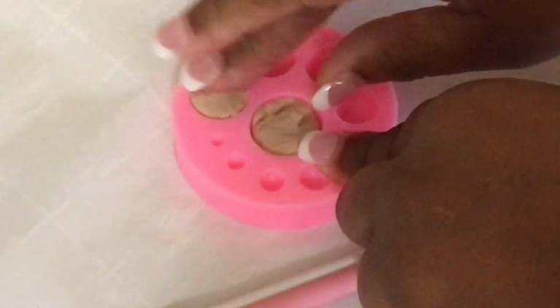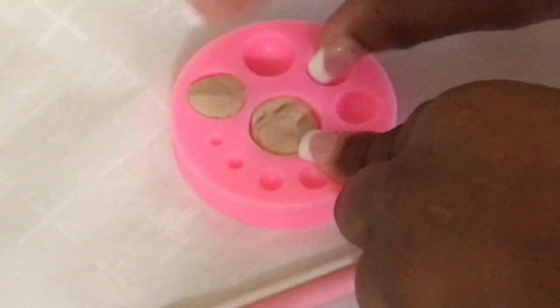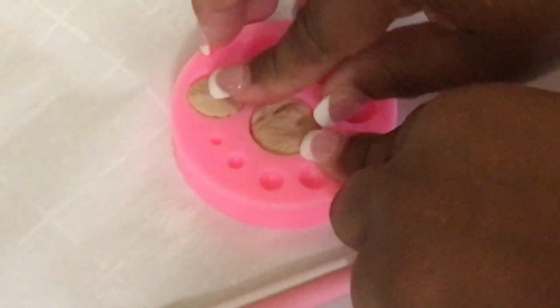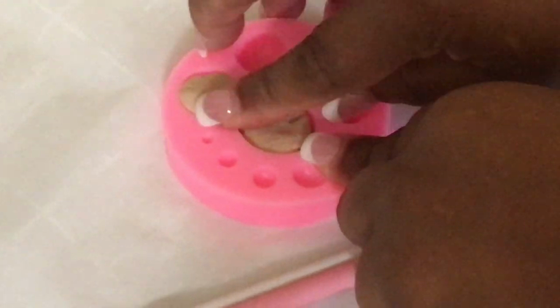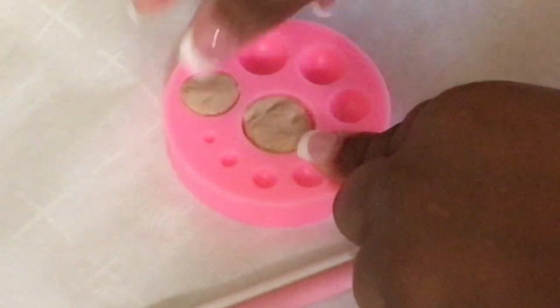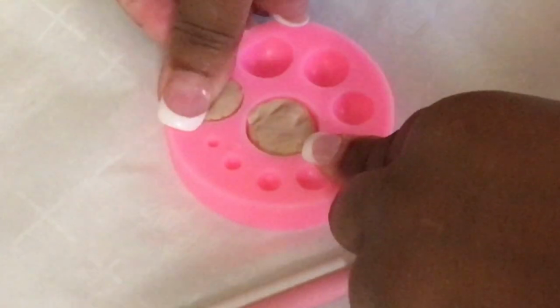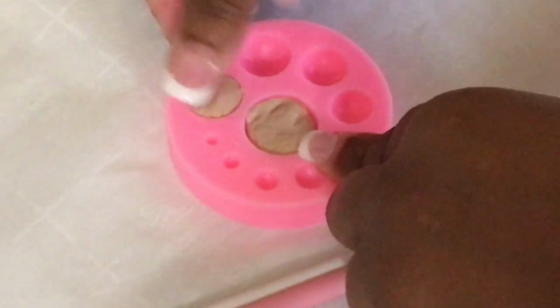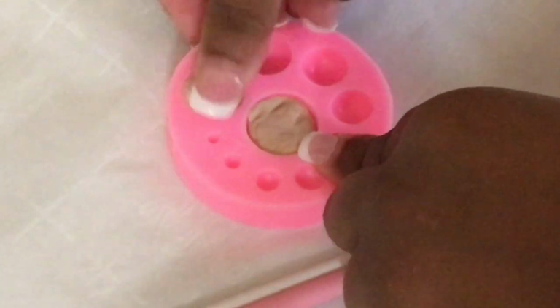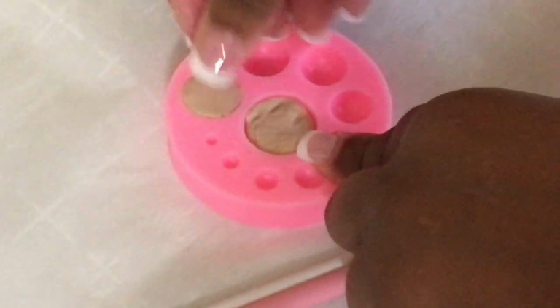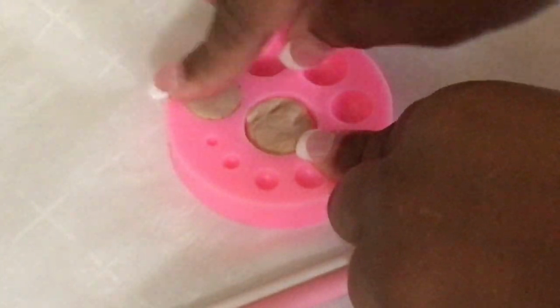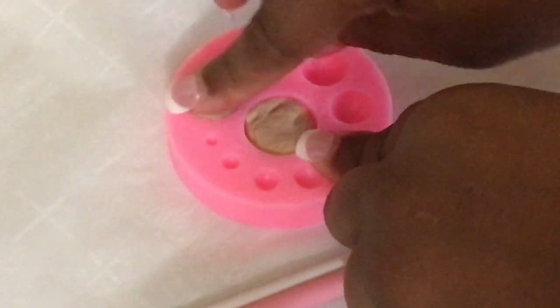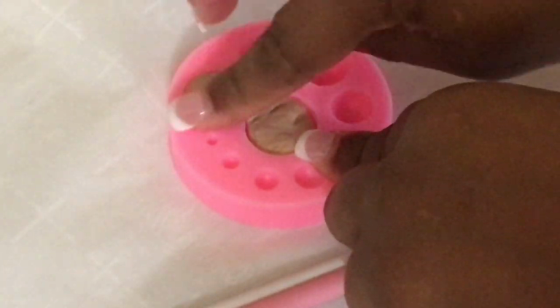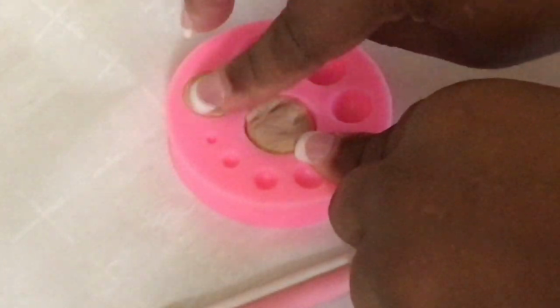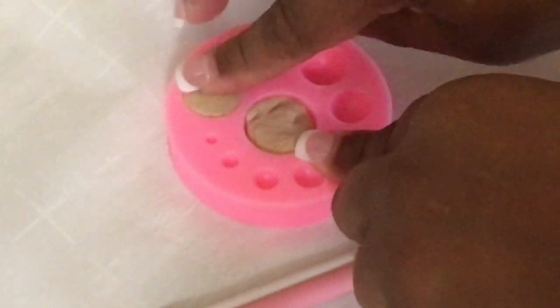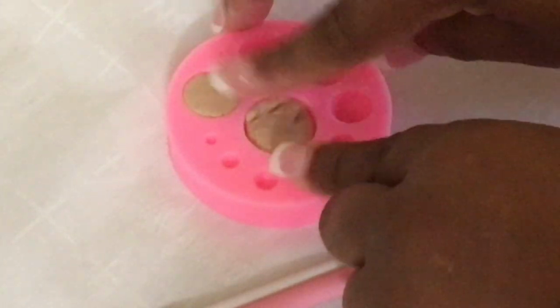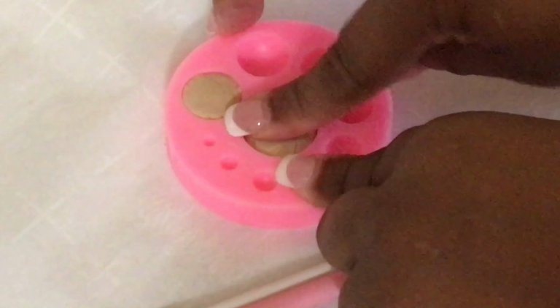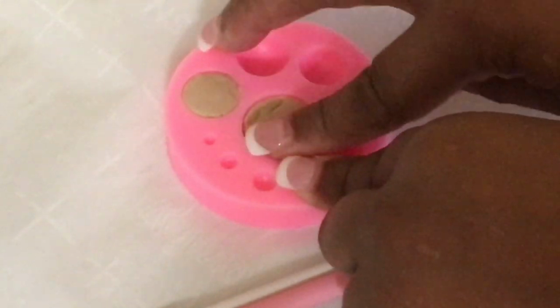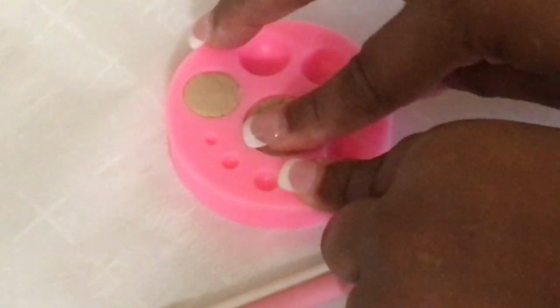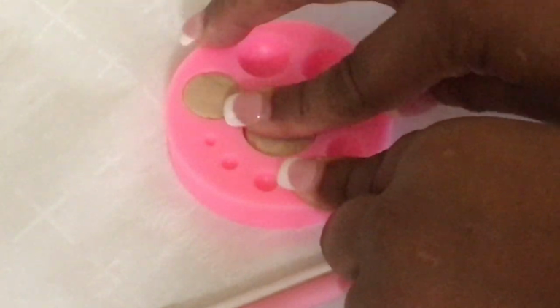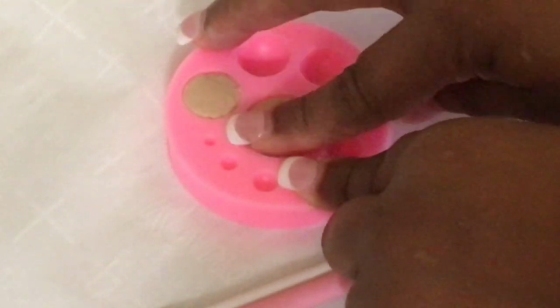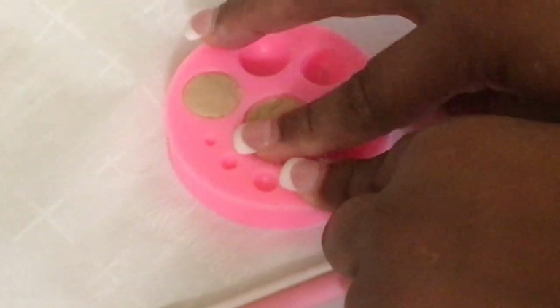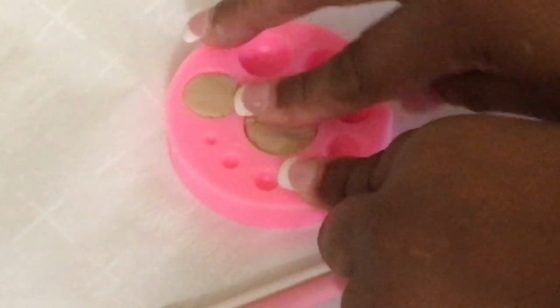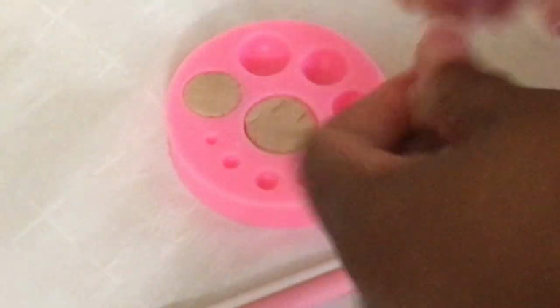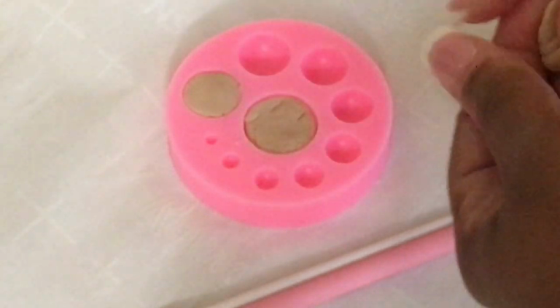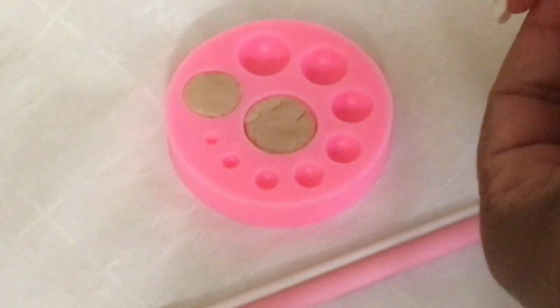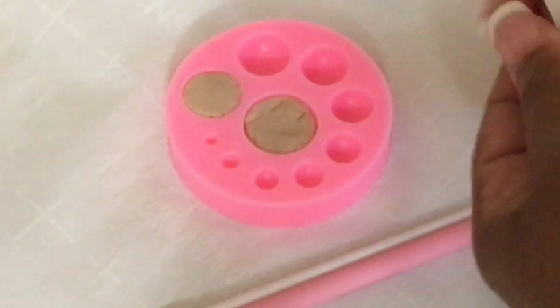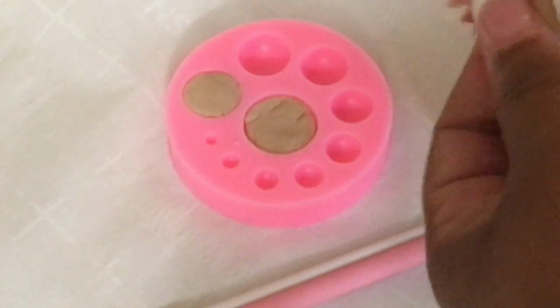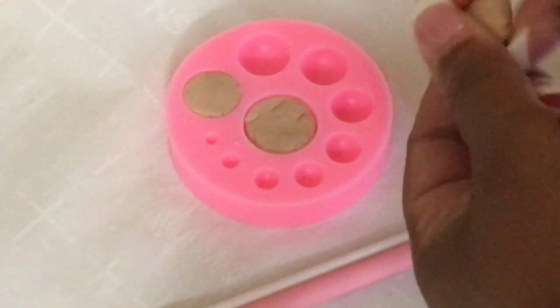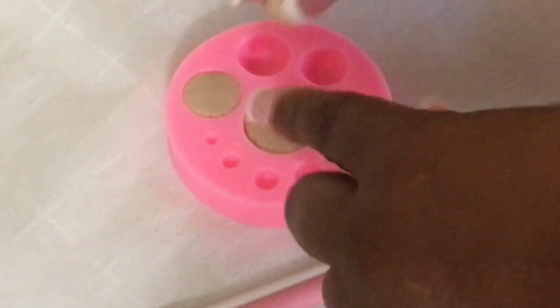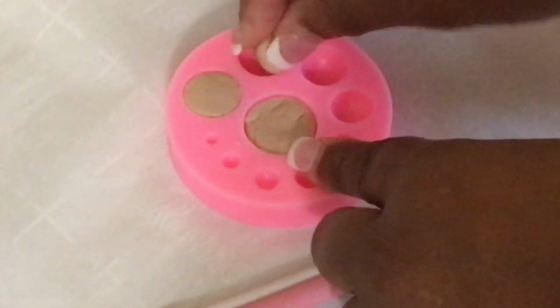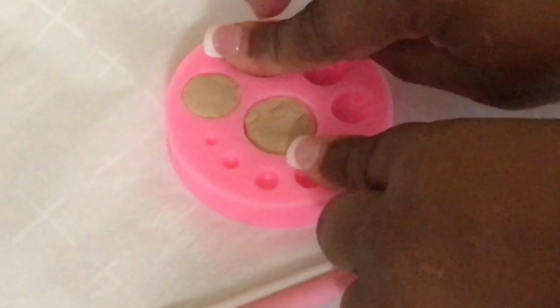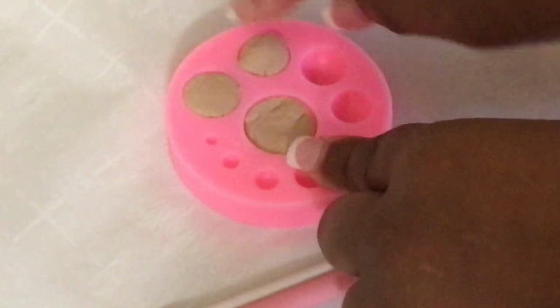Any extra fondant that I have in the silicone mold, I will just use my fondant tool to scrape the extra fondant out of the silicone mold — just watch.